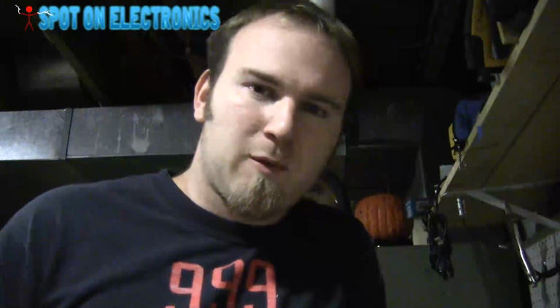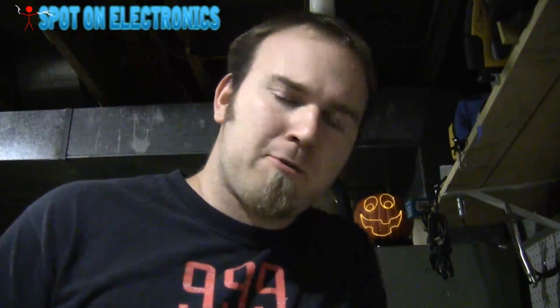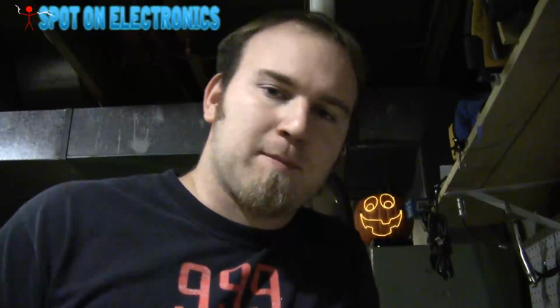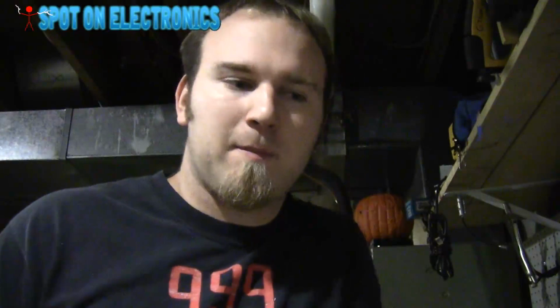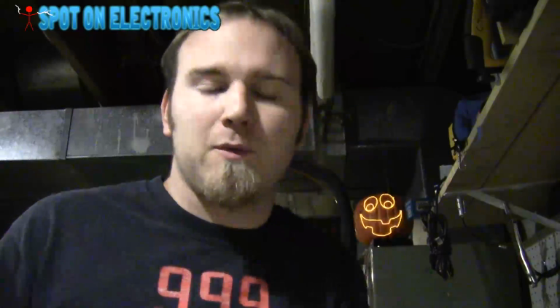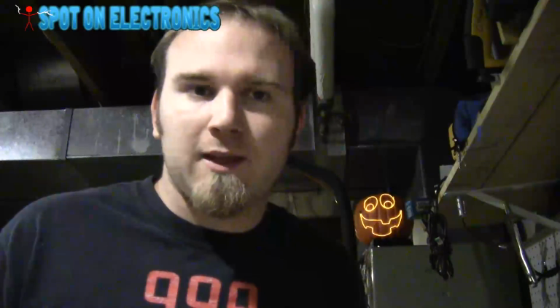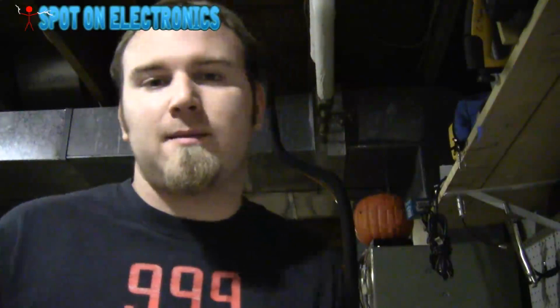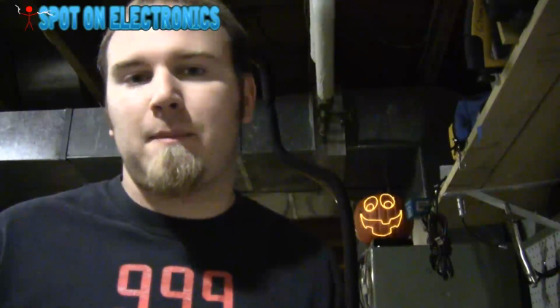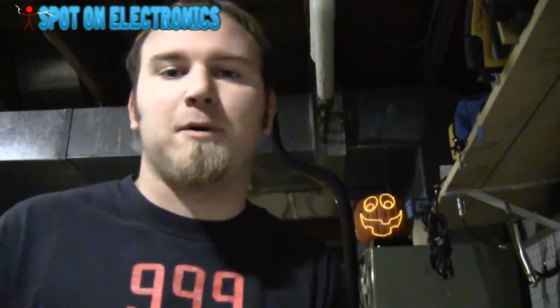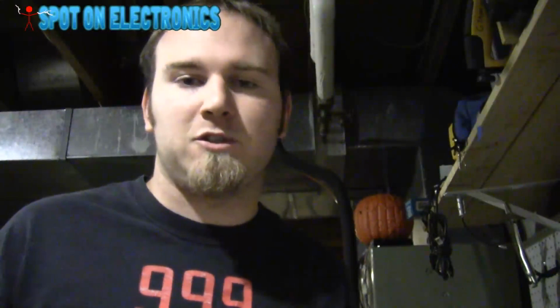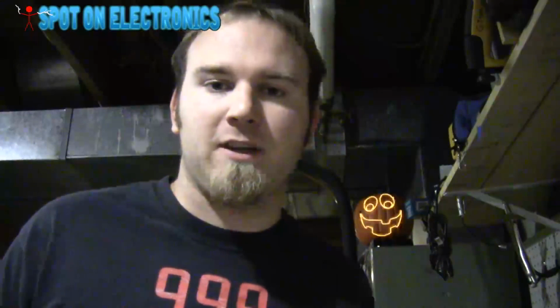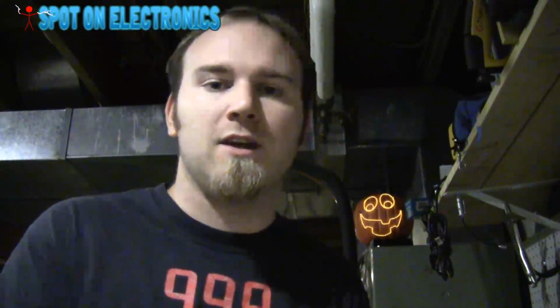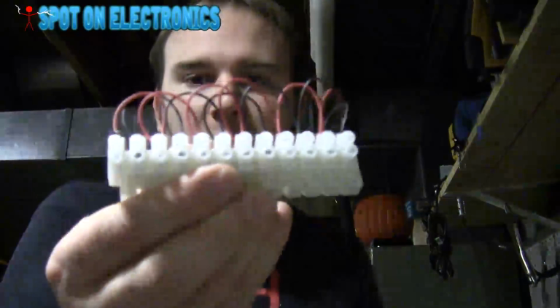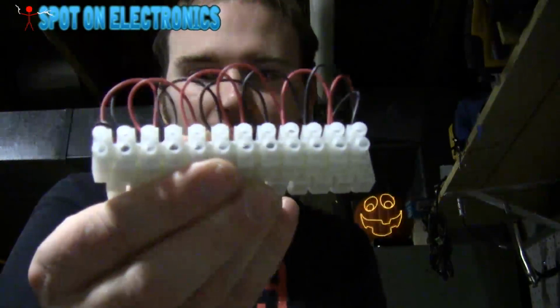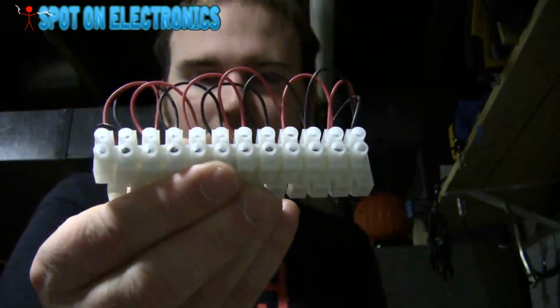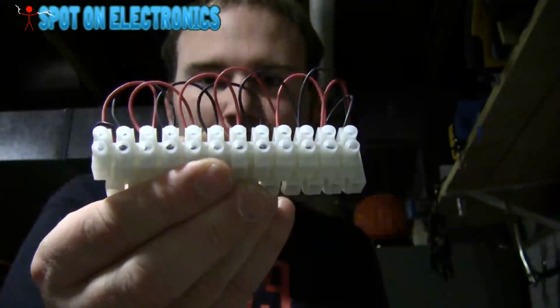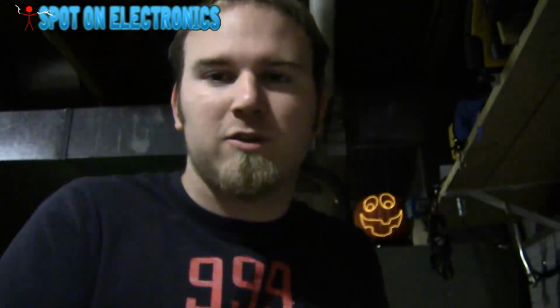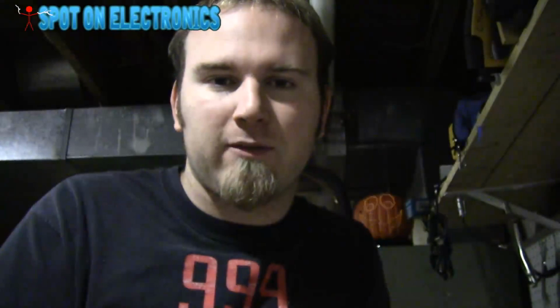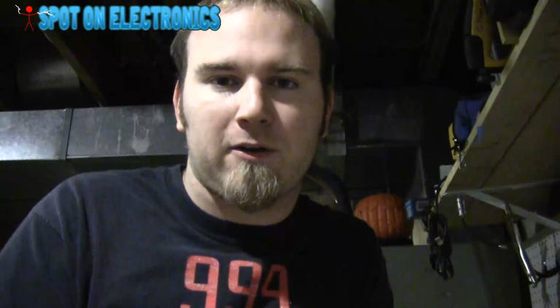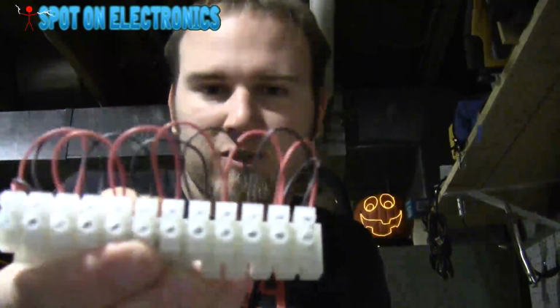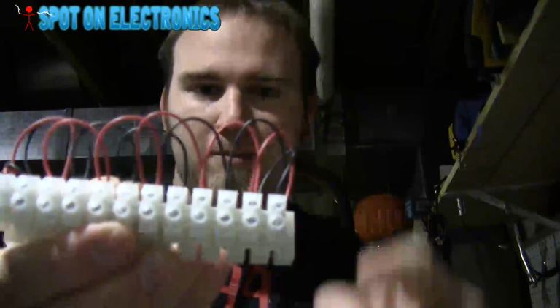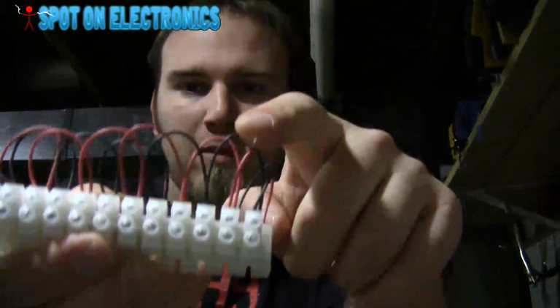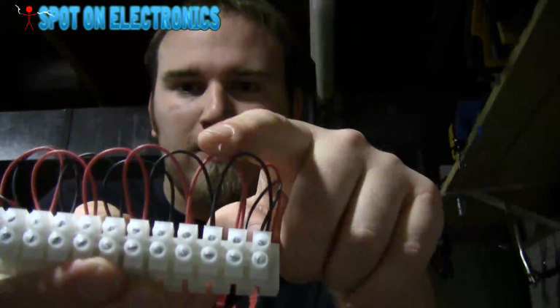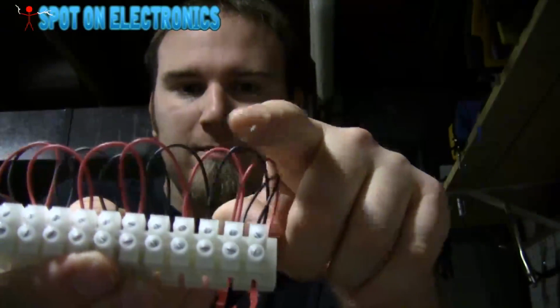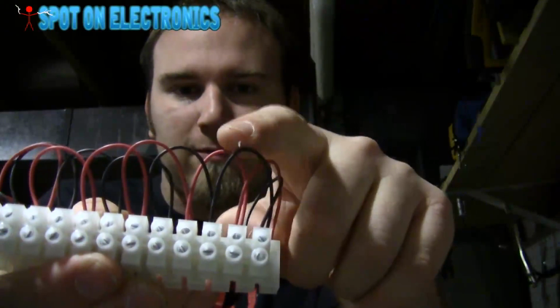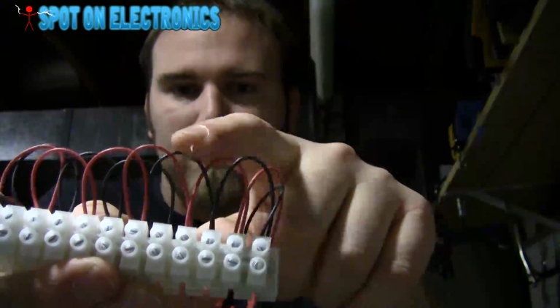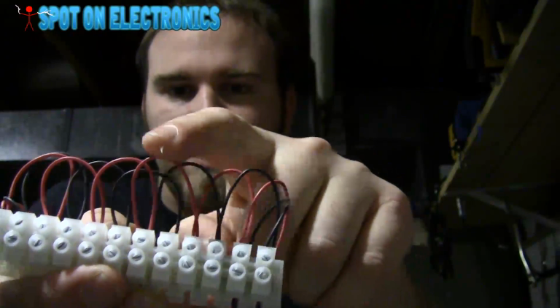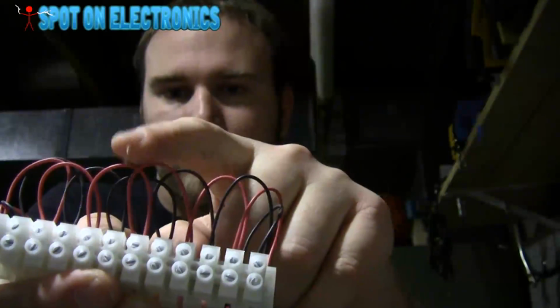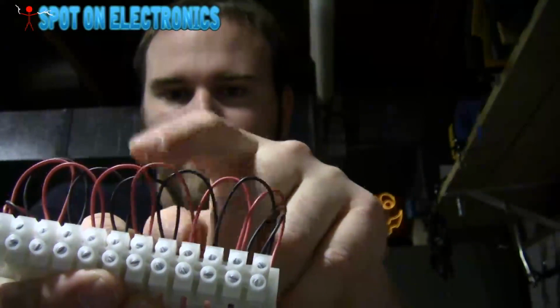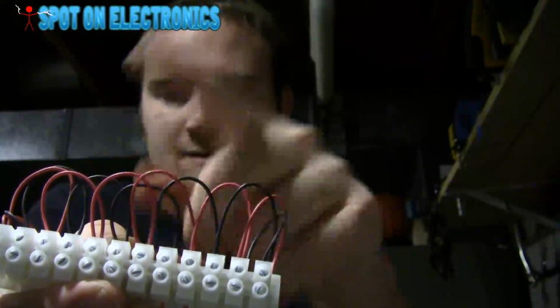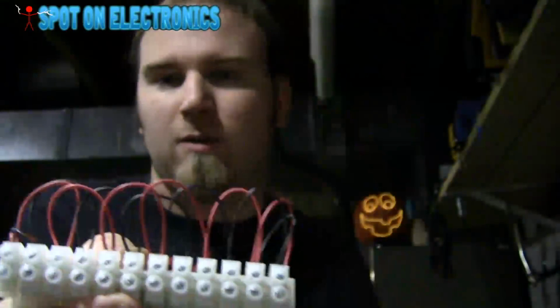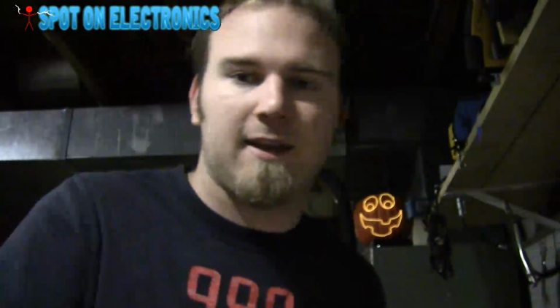The wiring is really simple. Depending on what you want to do with it, it's going to get a little more complex. But since we just want a face, we're going to take our little terminal strip and put everything in parallel. We're just going to jump black, white, black, red, black, red, black, red, and so on down the line.